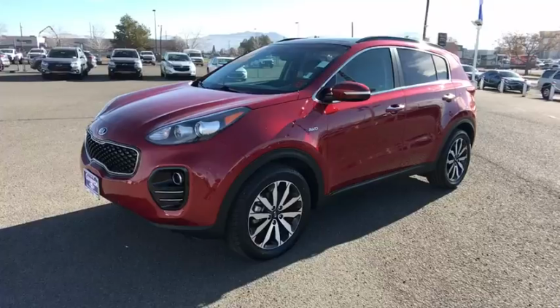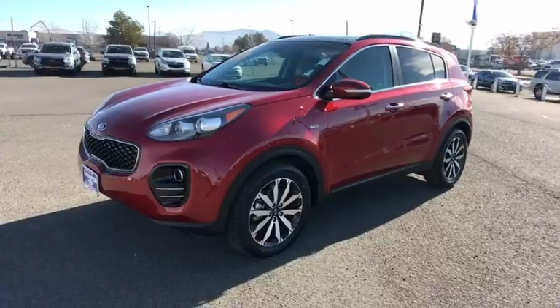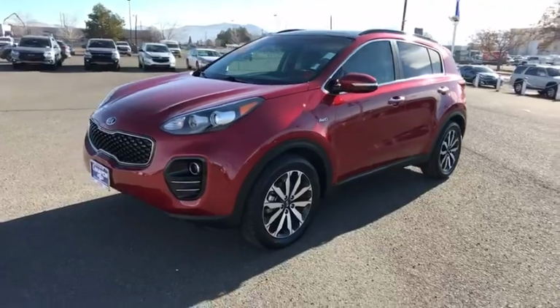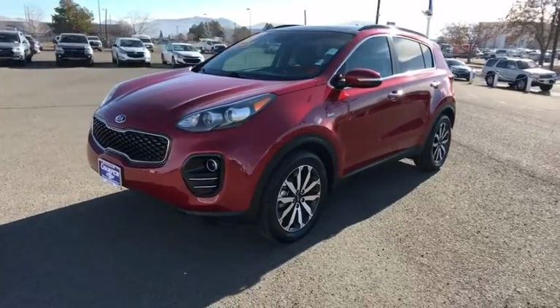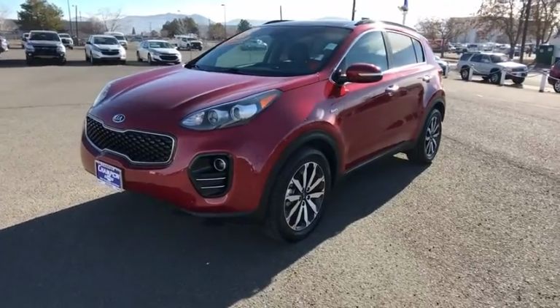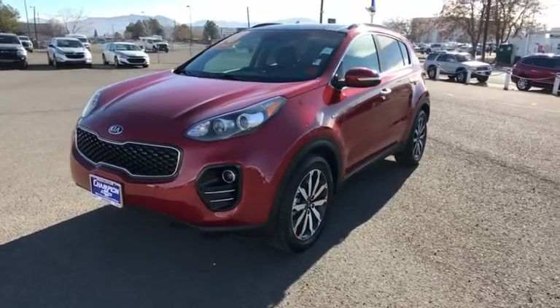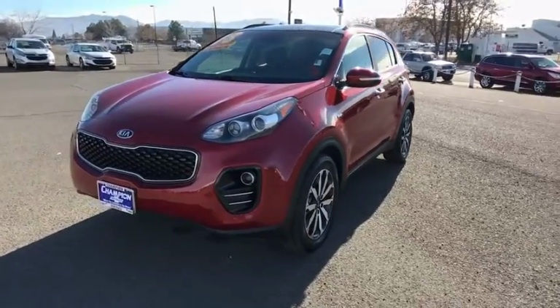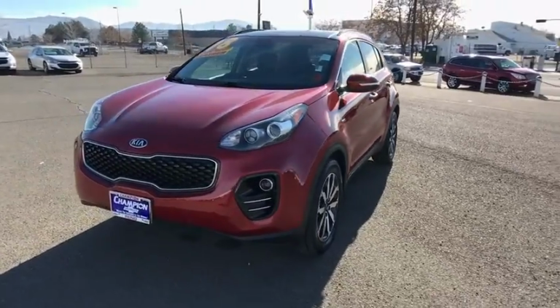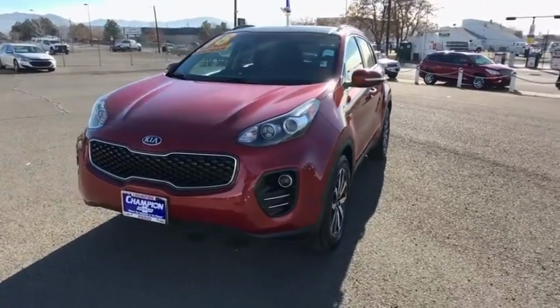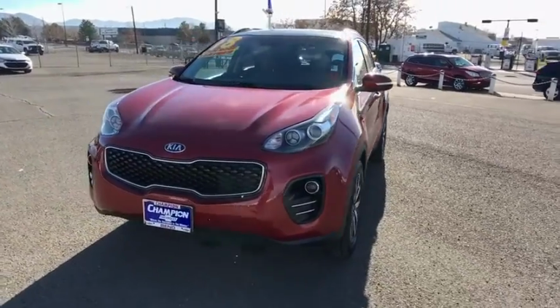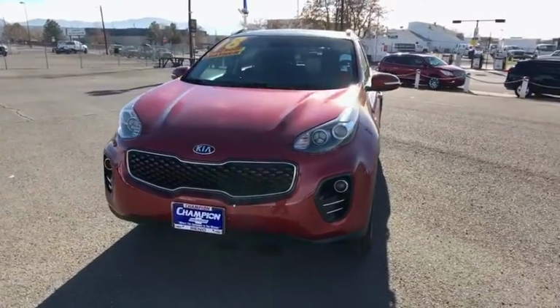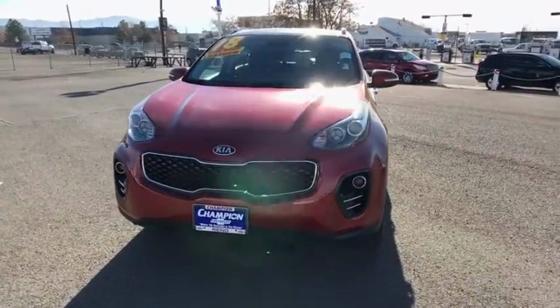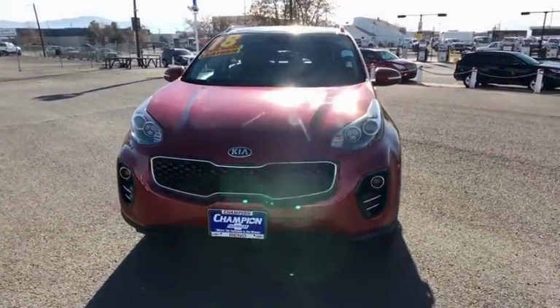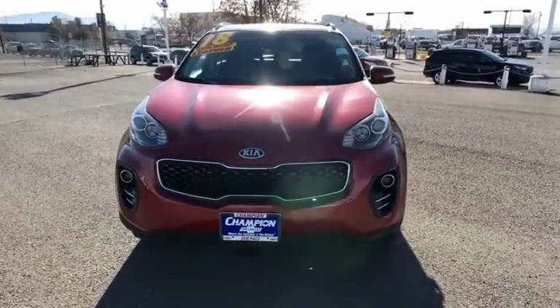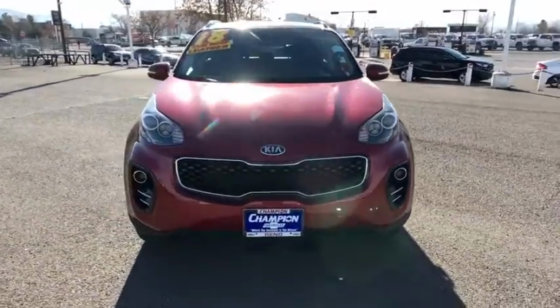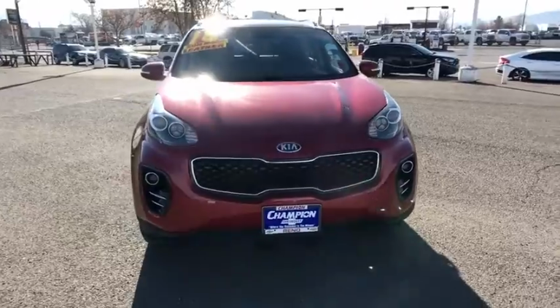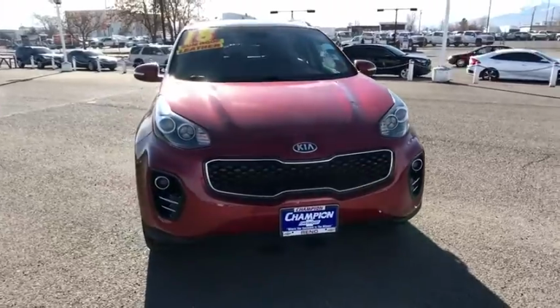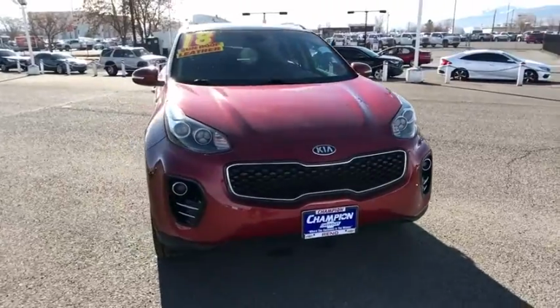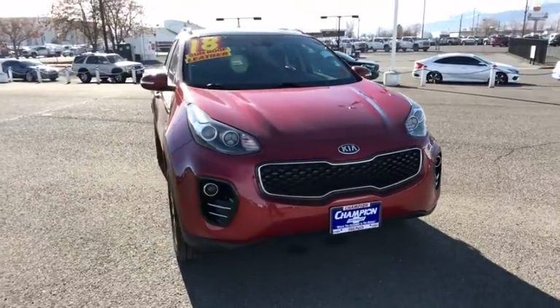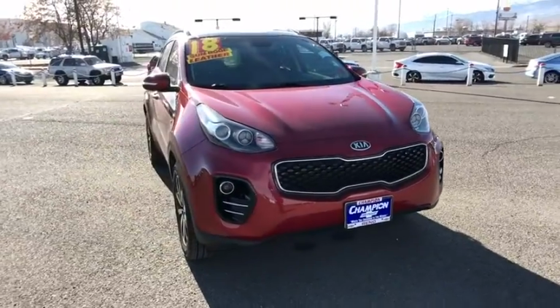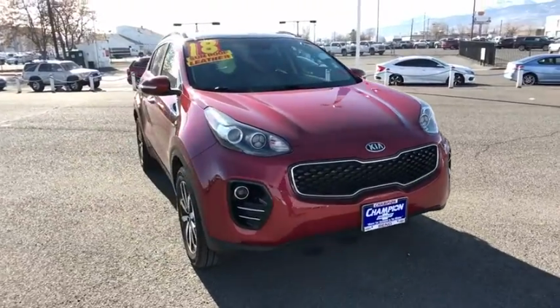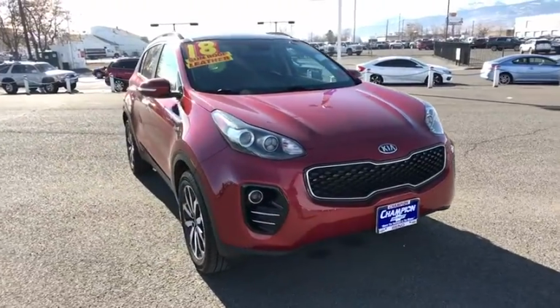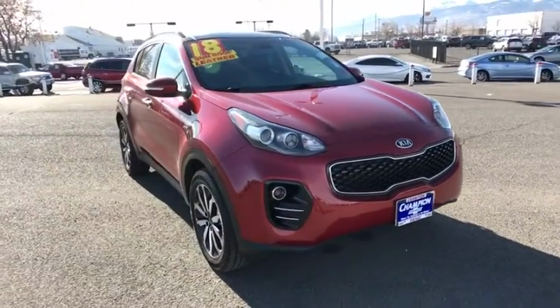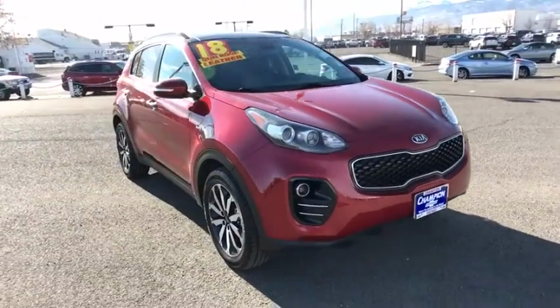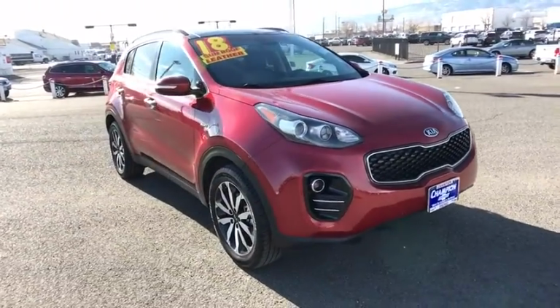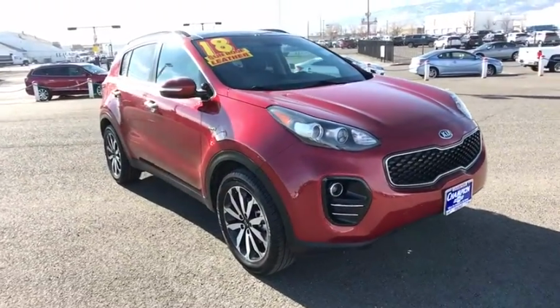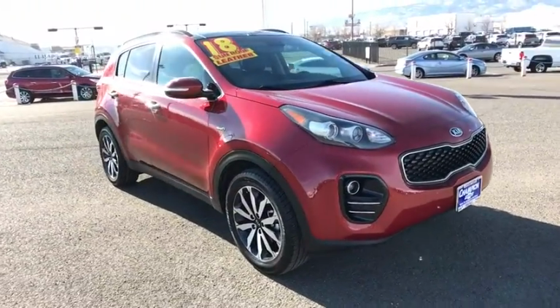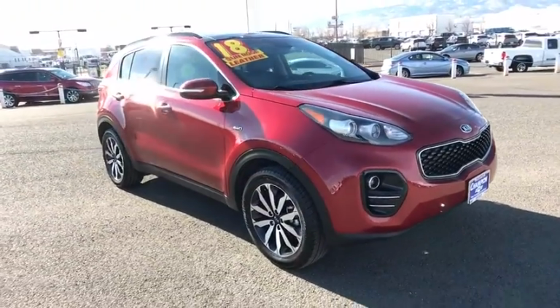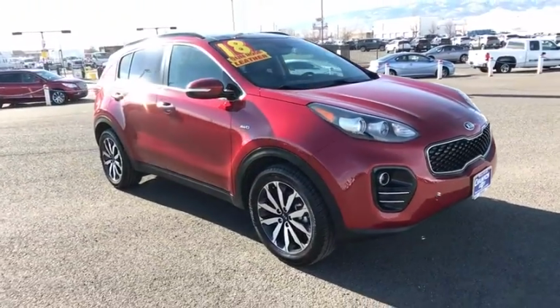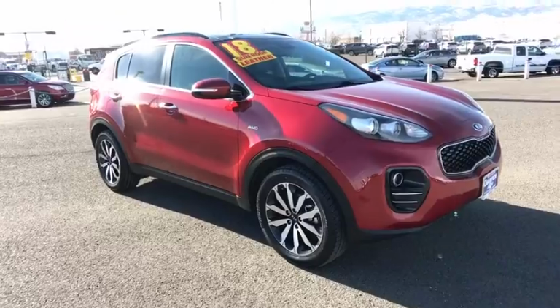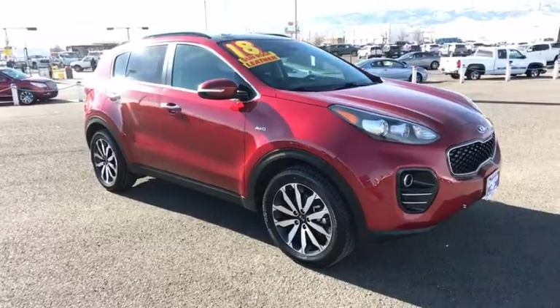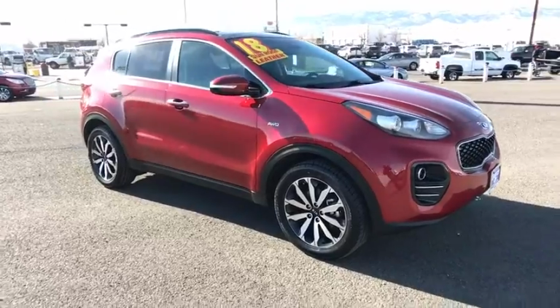You are going to love the 2018 Kia Sportage. With its sleek and stylish exterior and its roomy, feature-laden interior, the Sportage both looks good and performs well on the road.